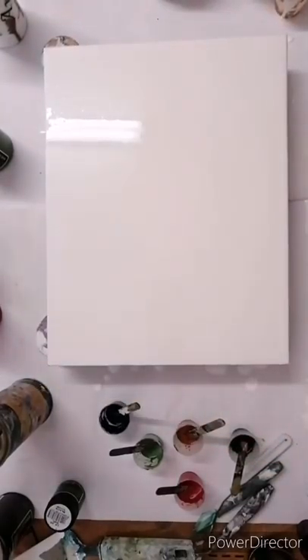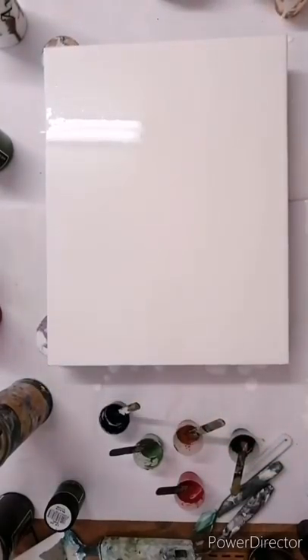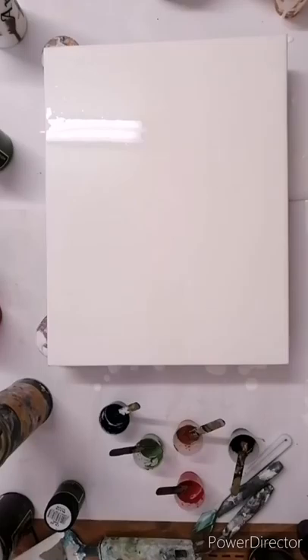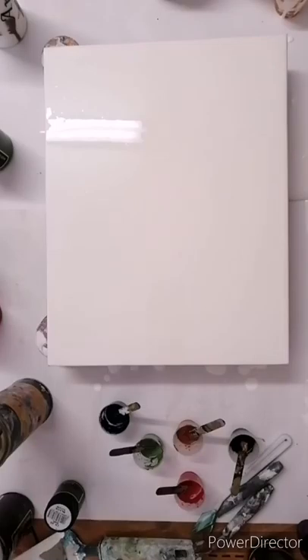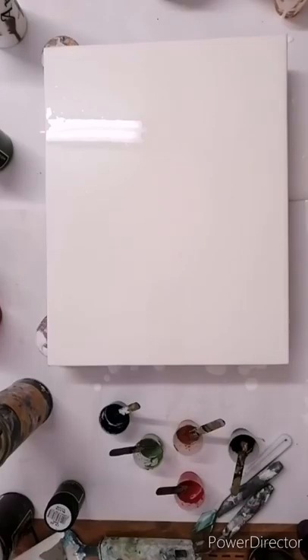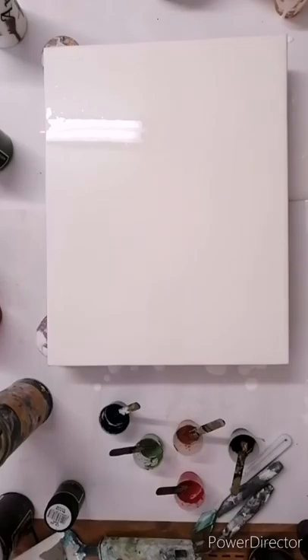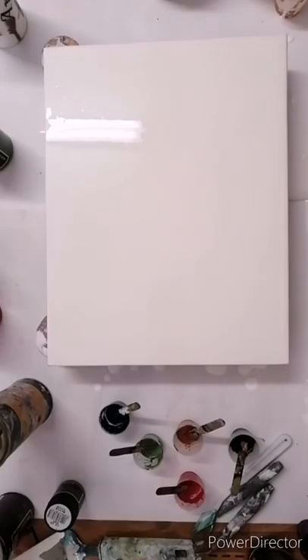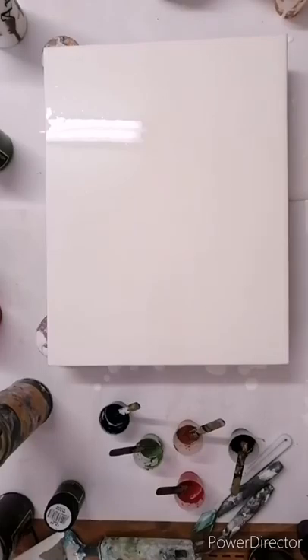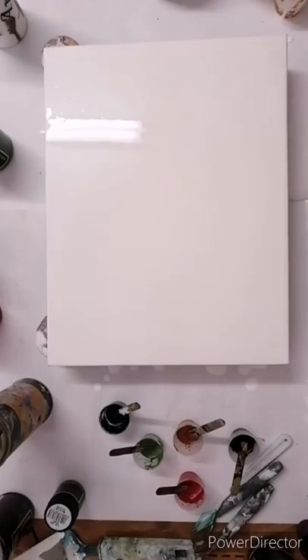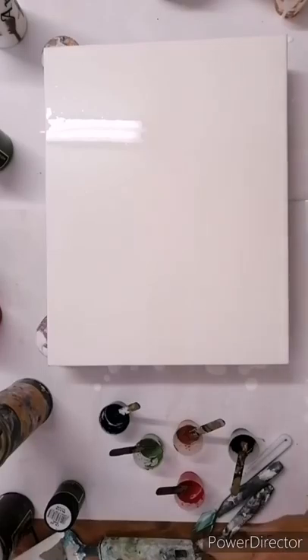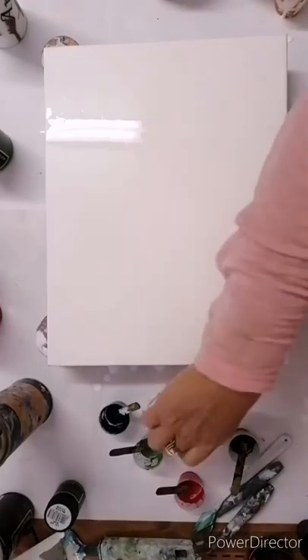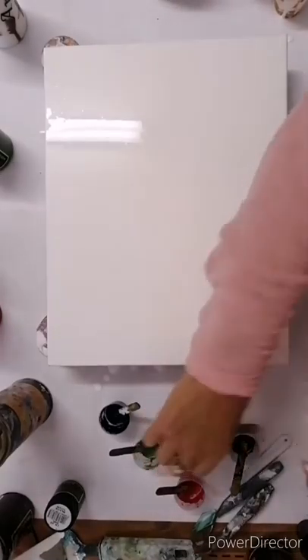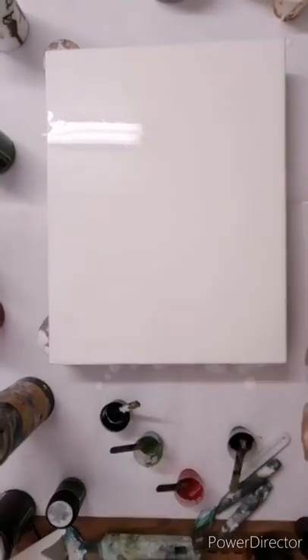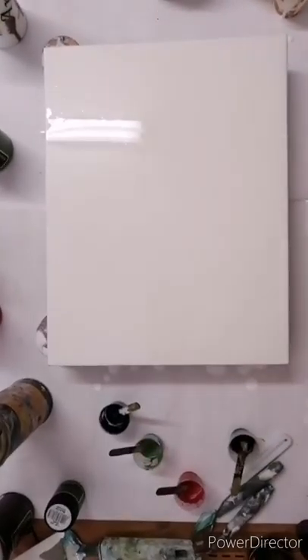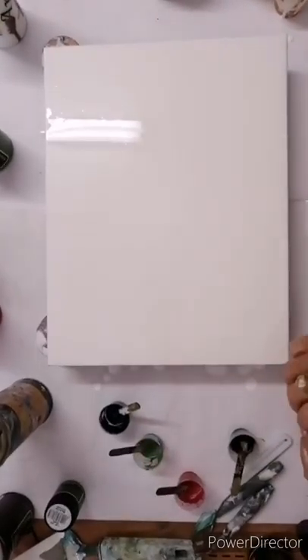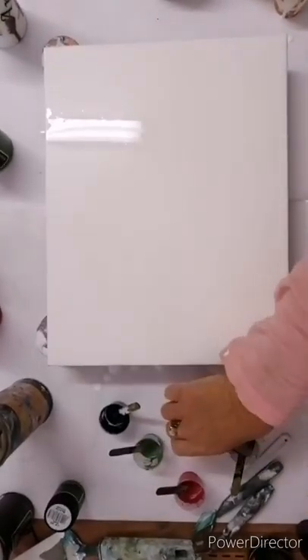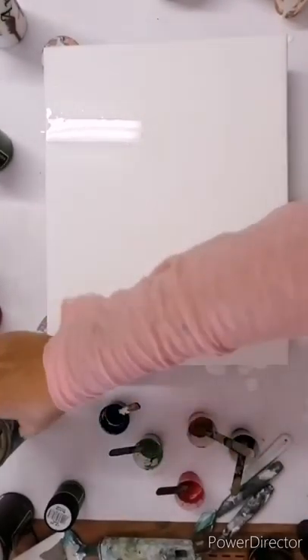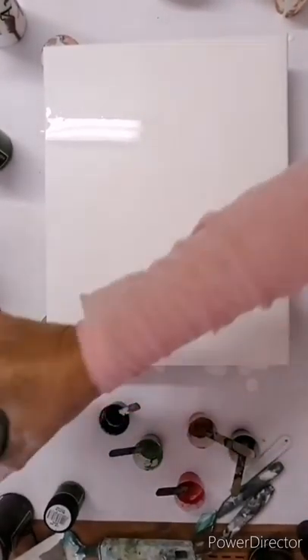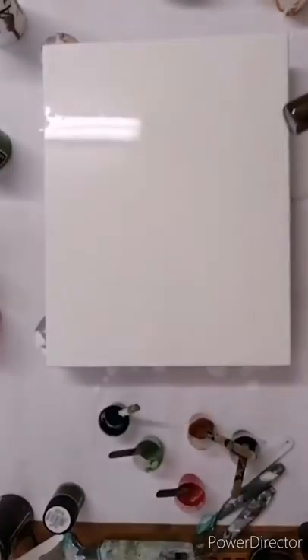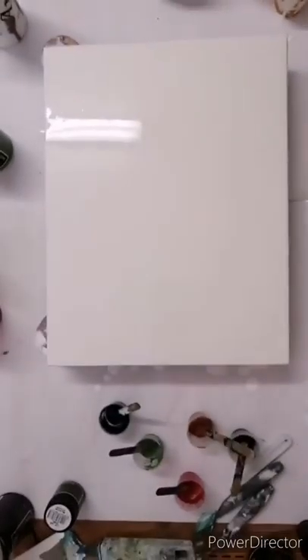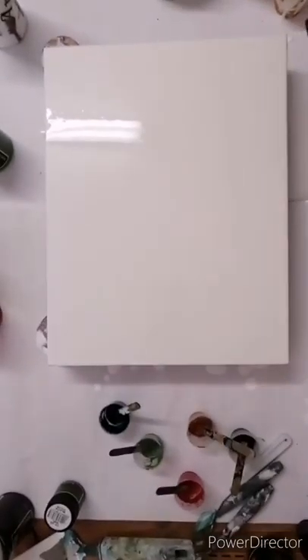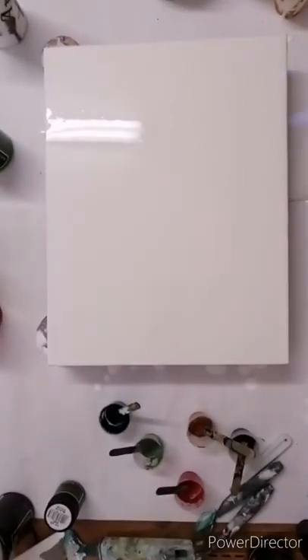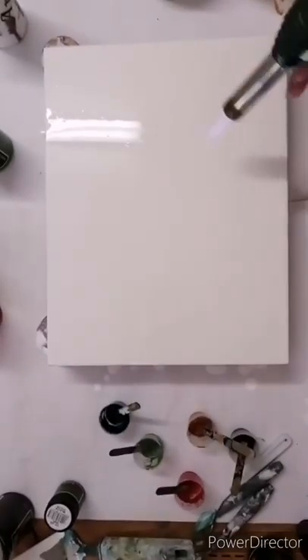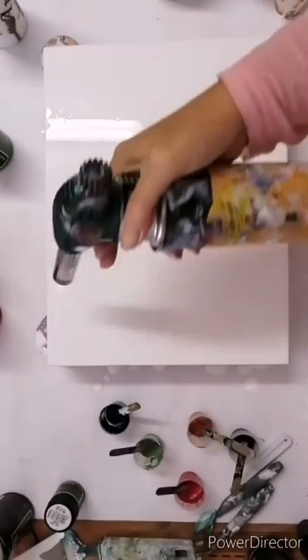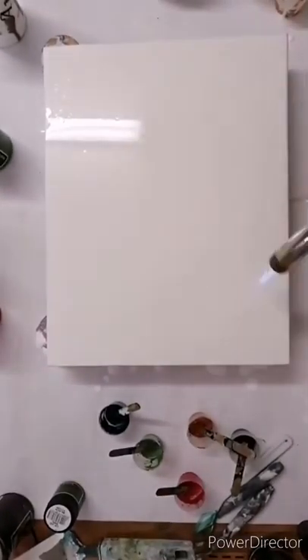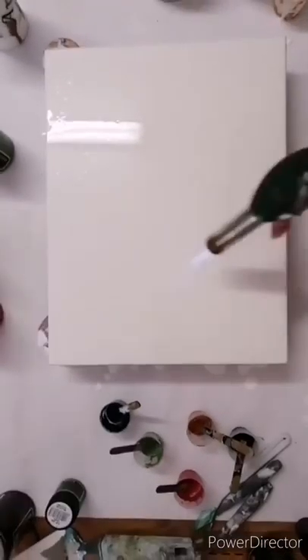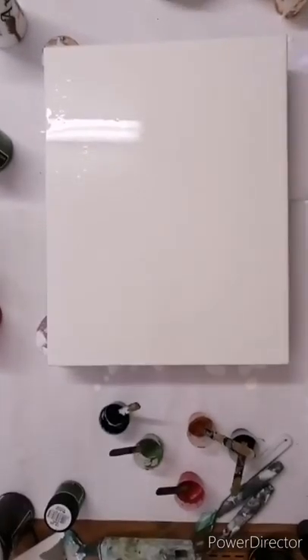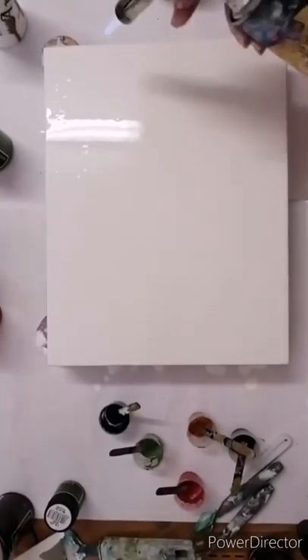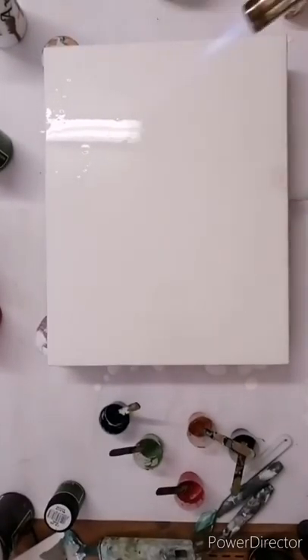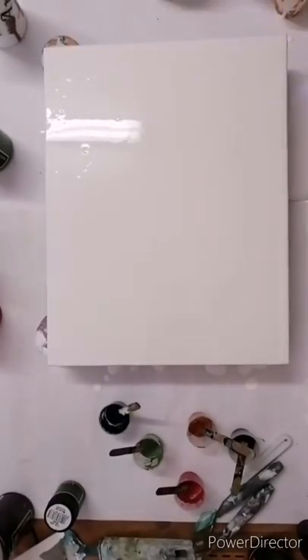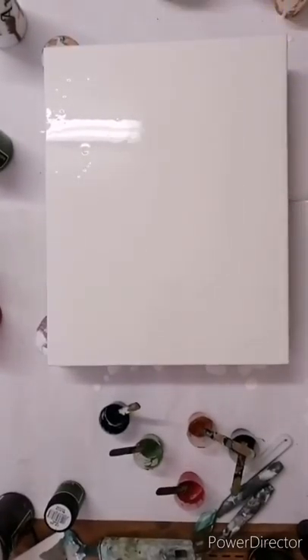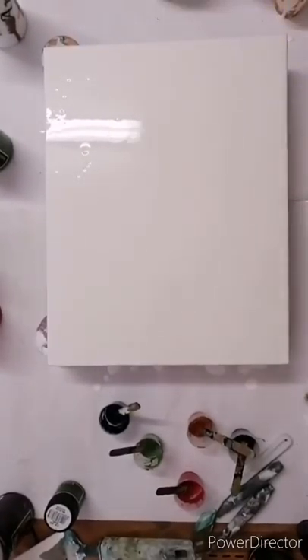I've just put the paint around the edges as well, because some of the colored paint will go over the edge and gives it quite a nice effect. Now I'm heating the air bubbles on that background.